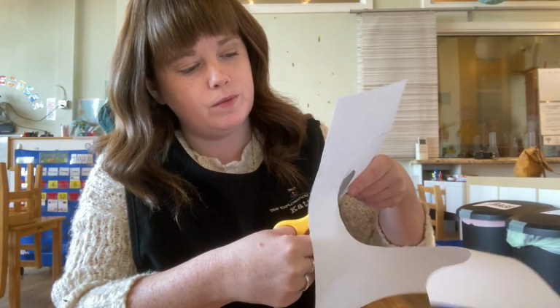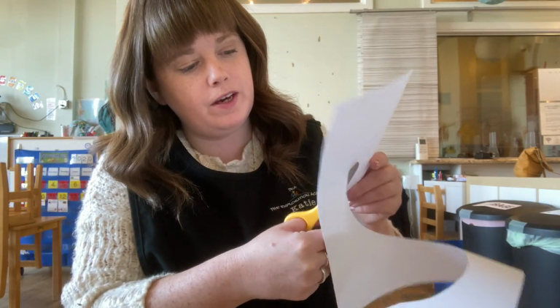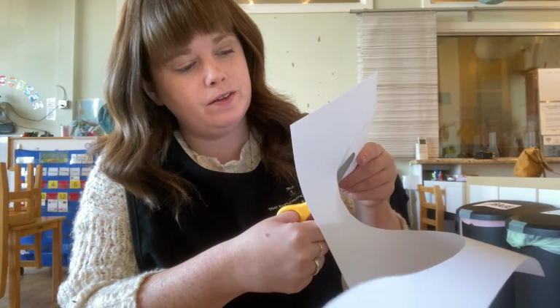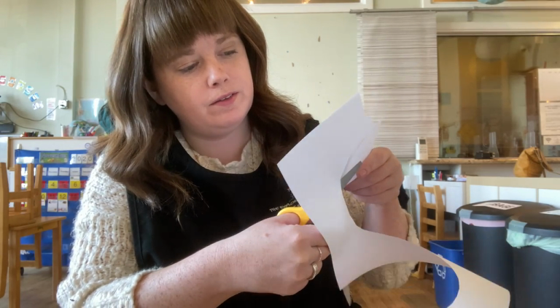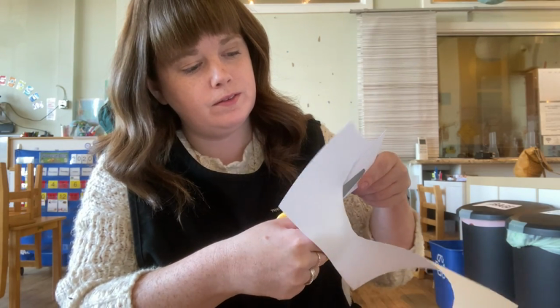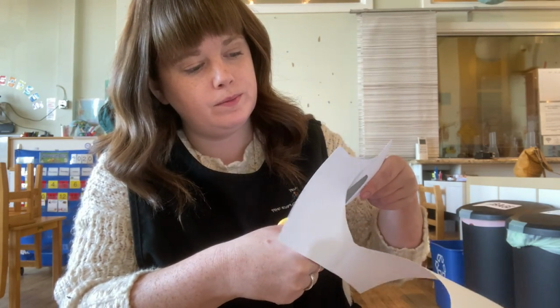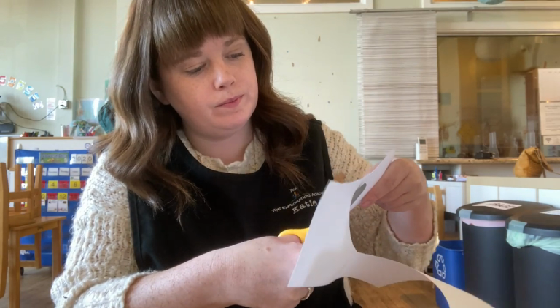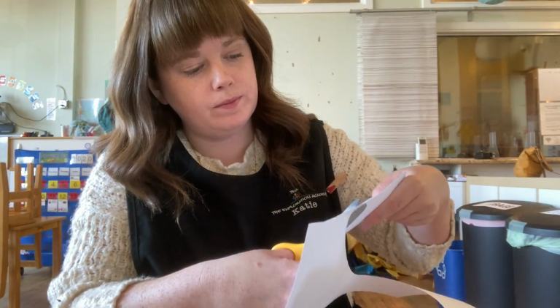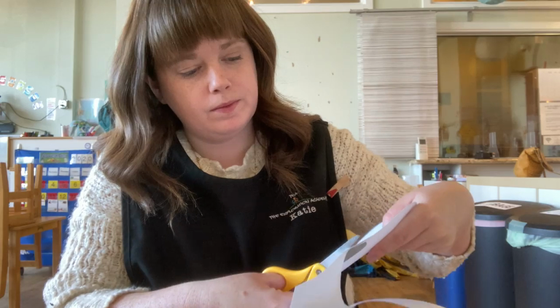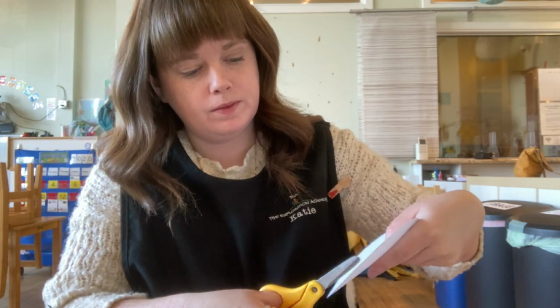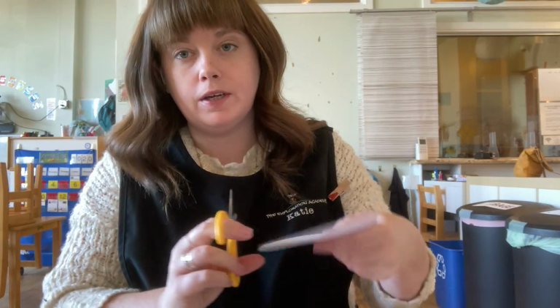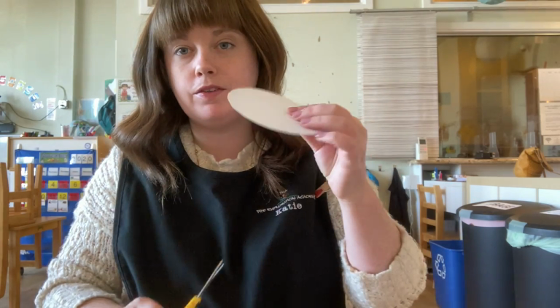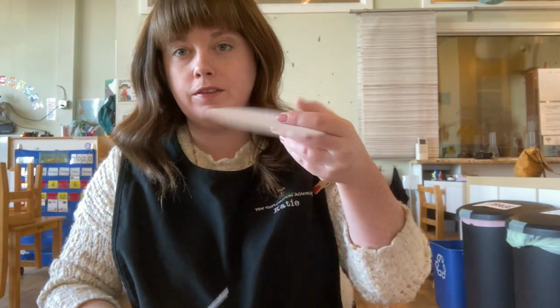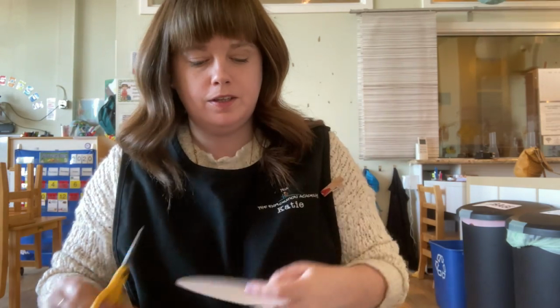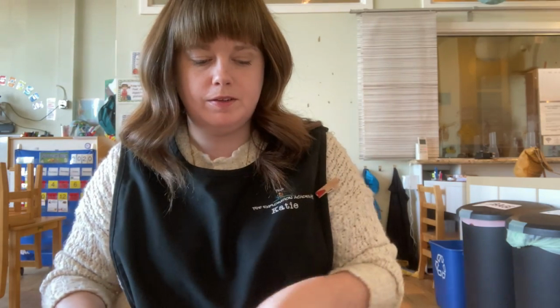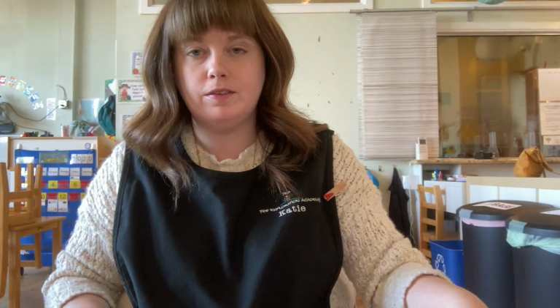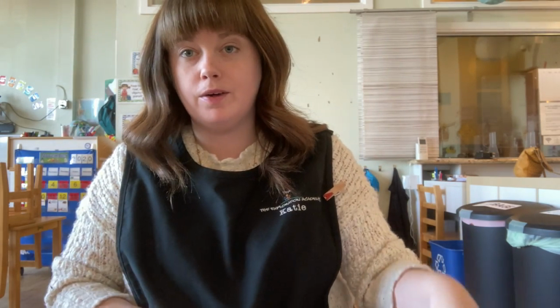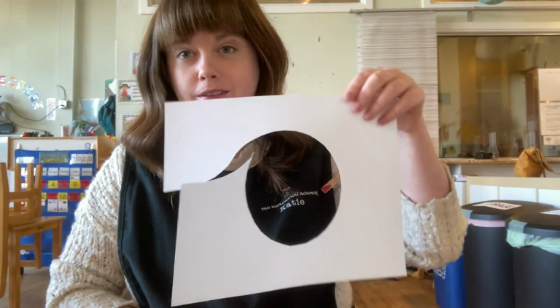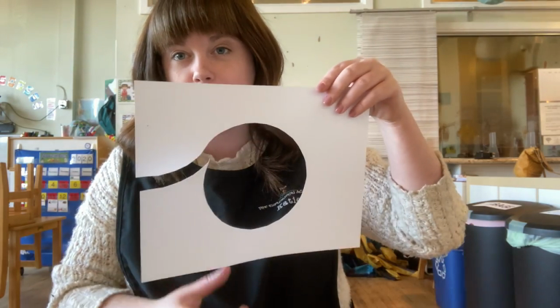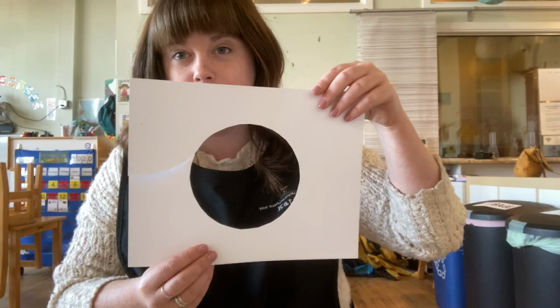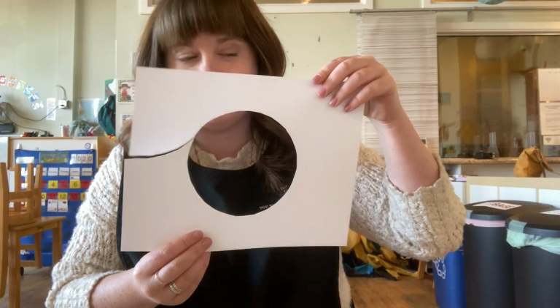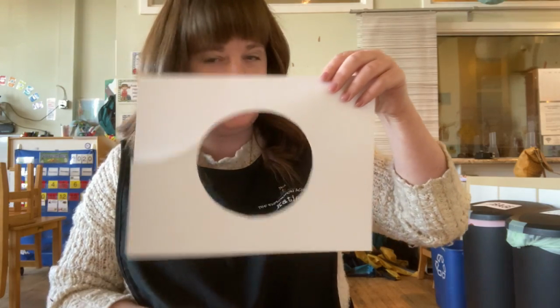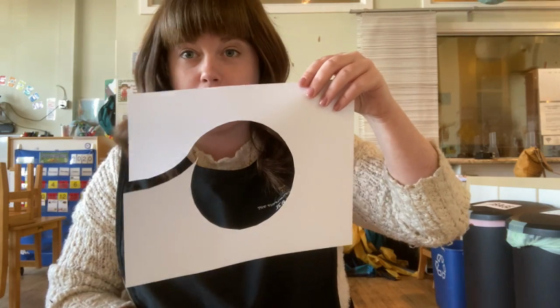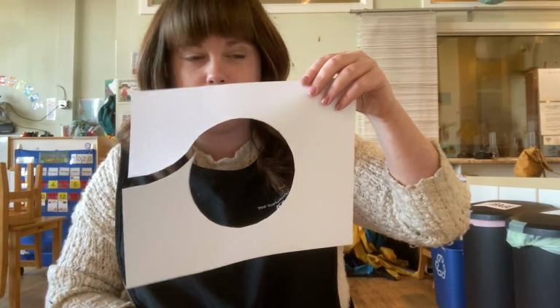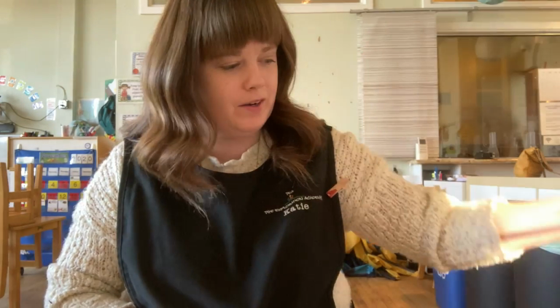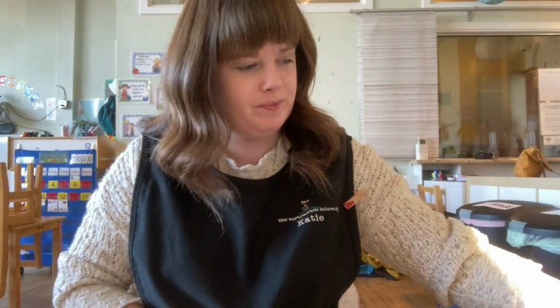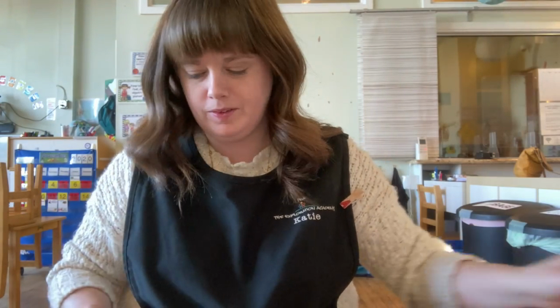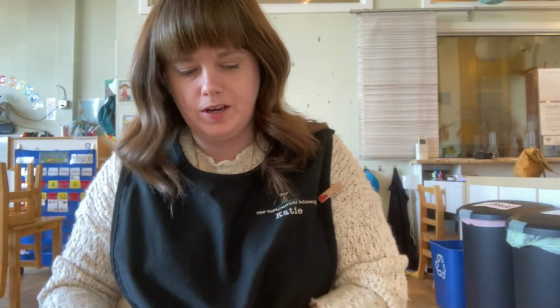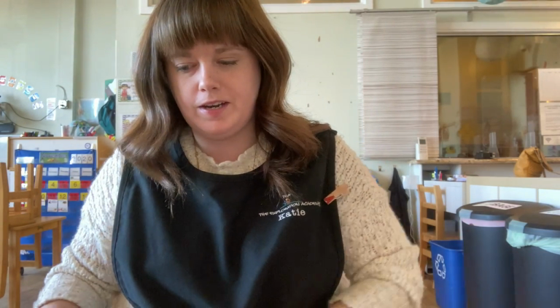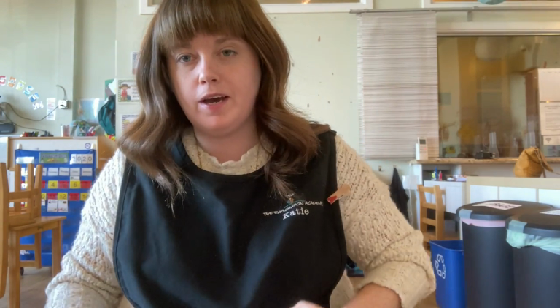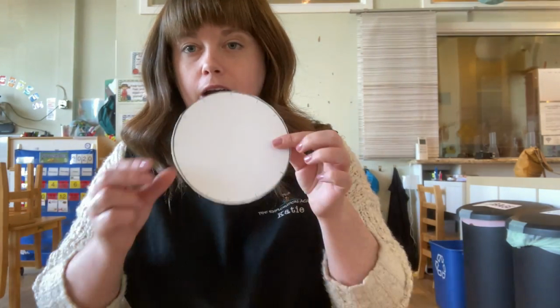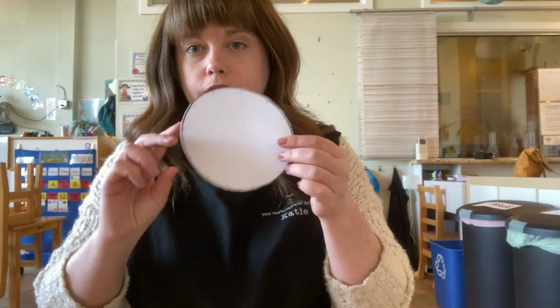Almost there. And you have a circle. Find your recycling and put that in there. Alright, now we have our circle.